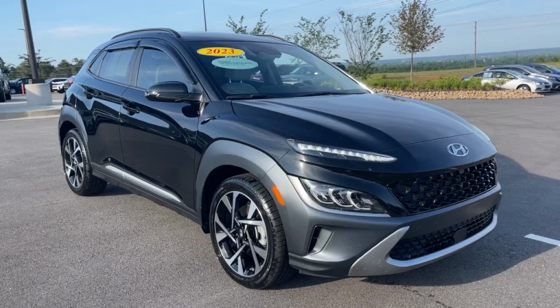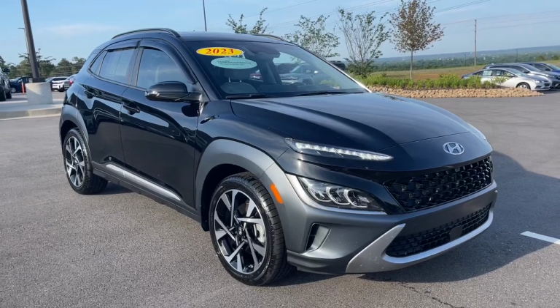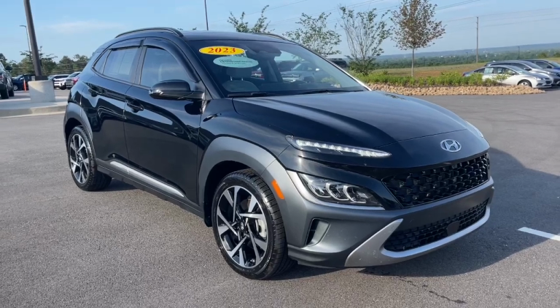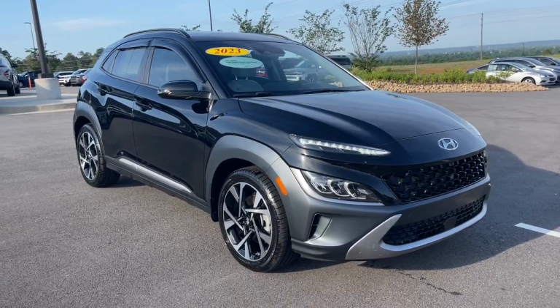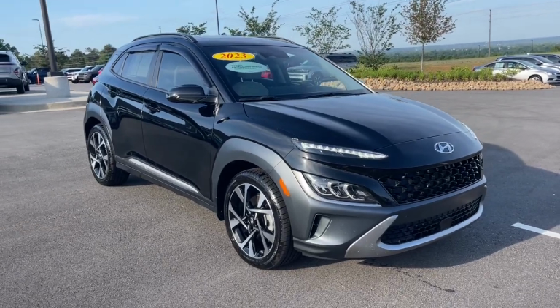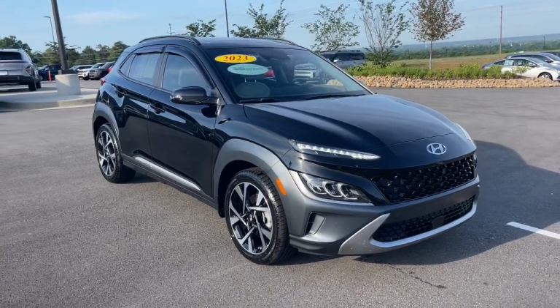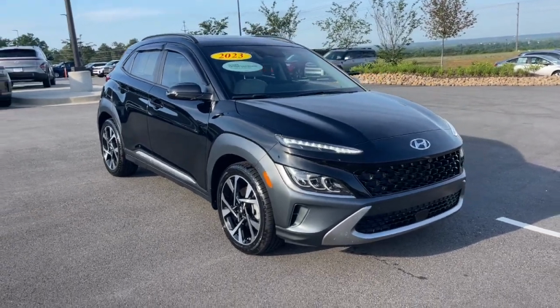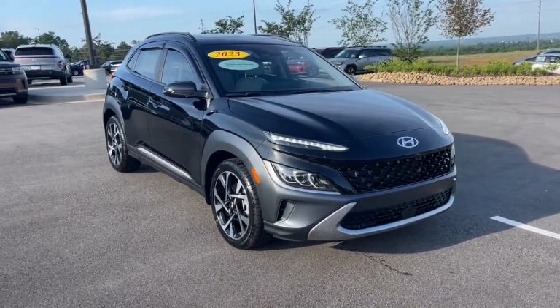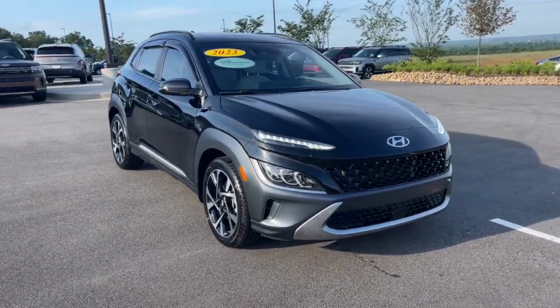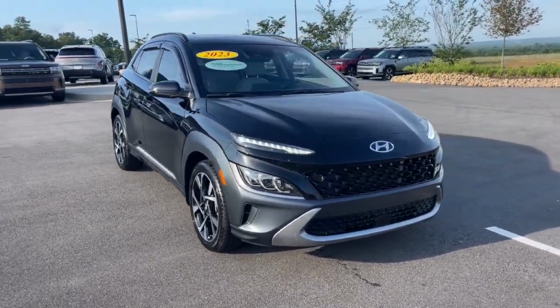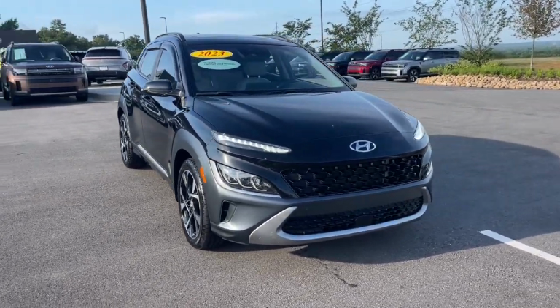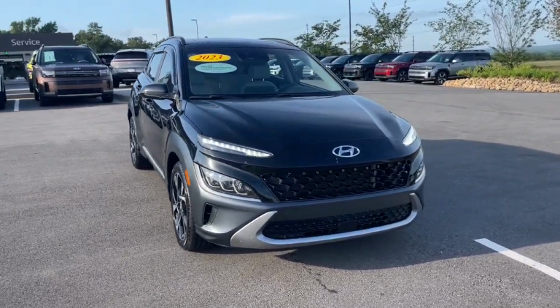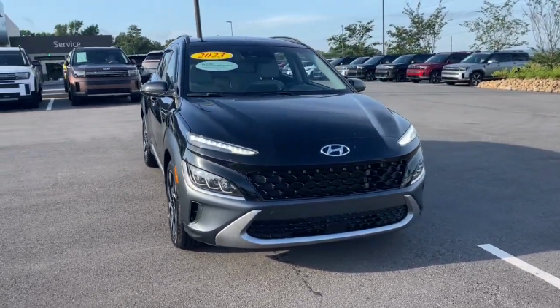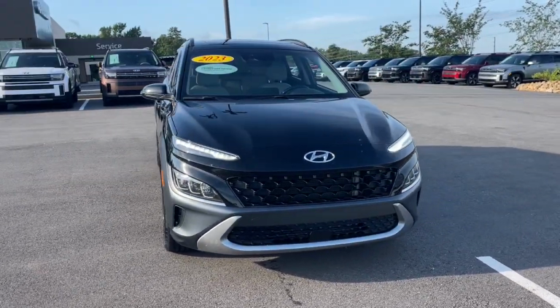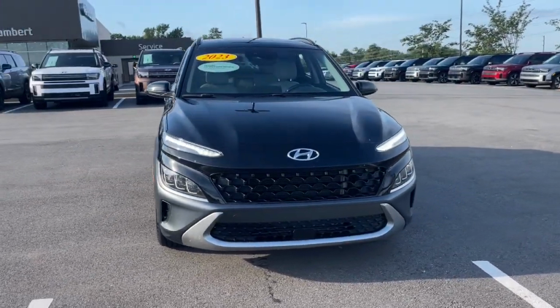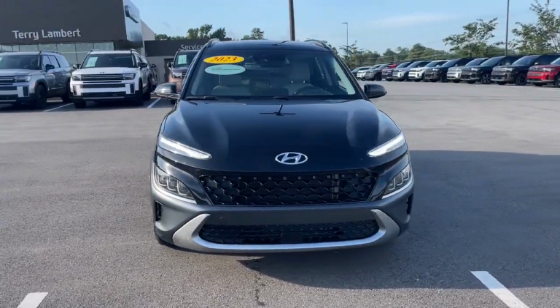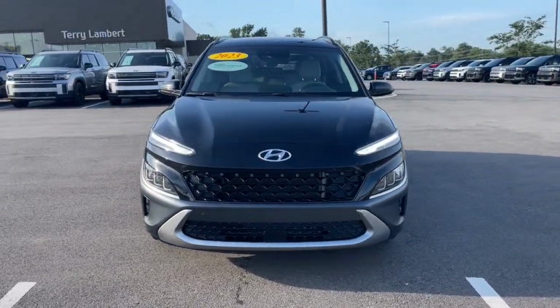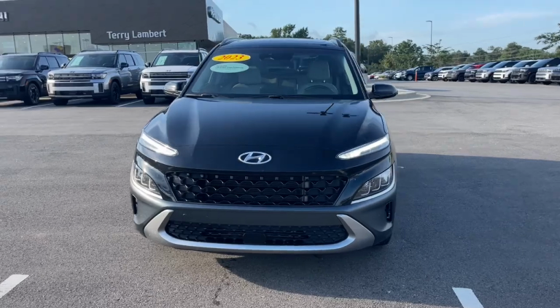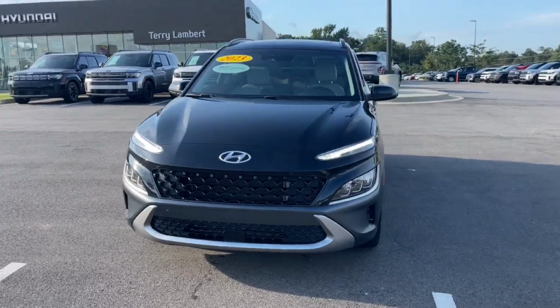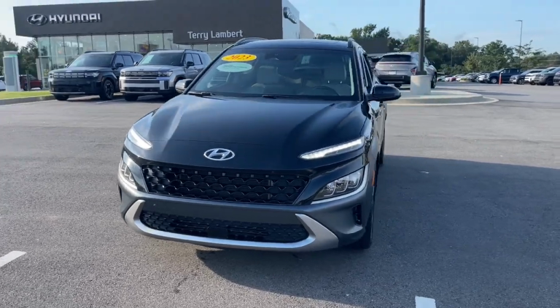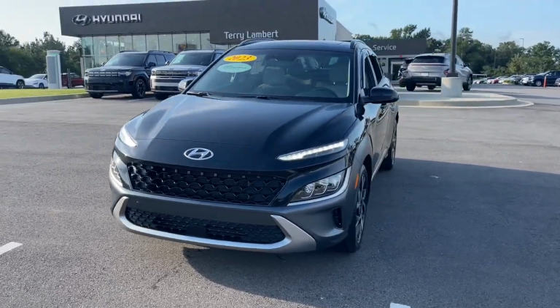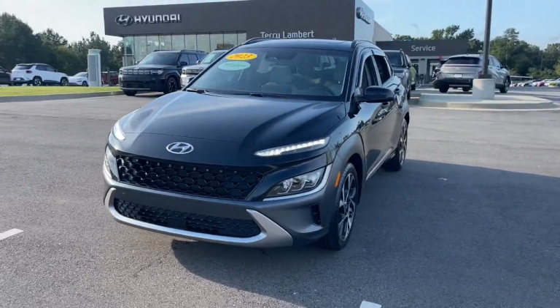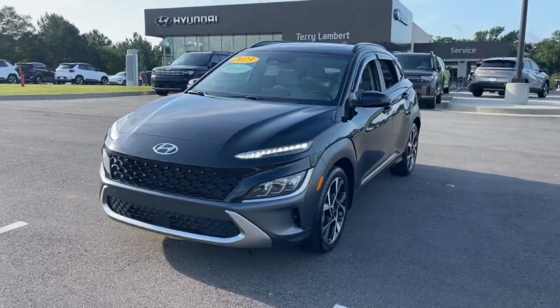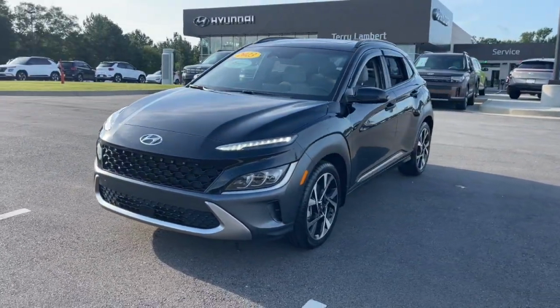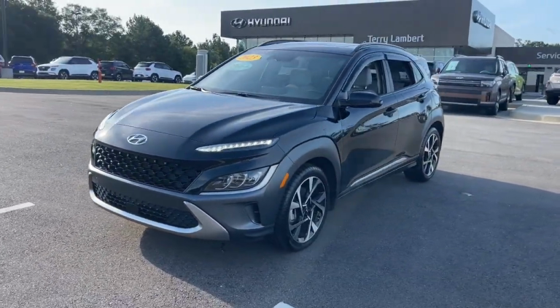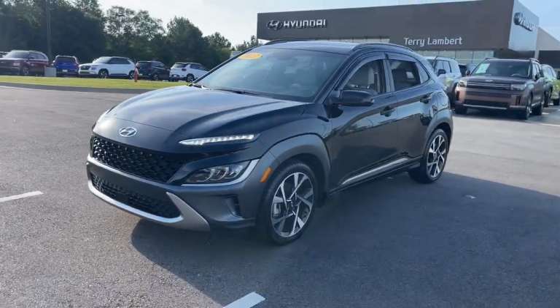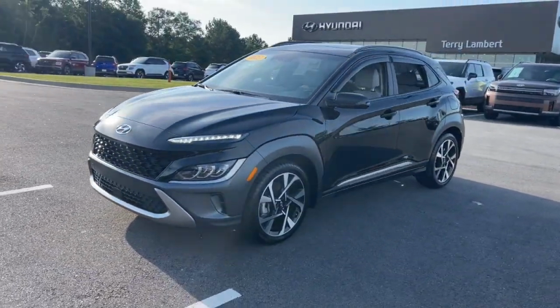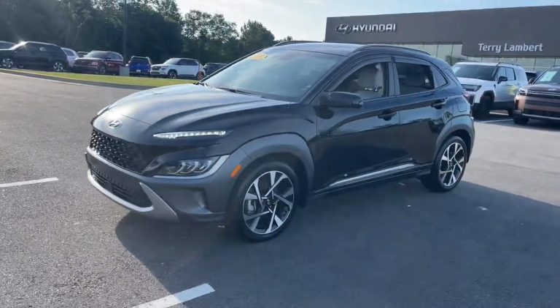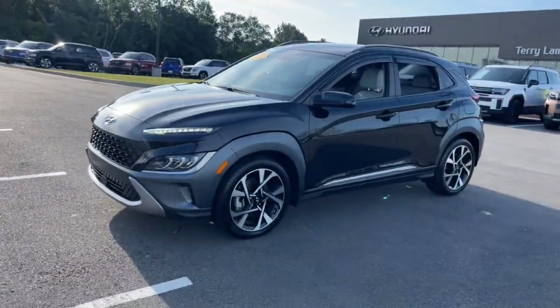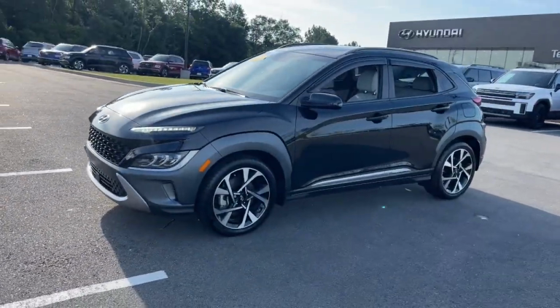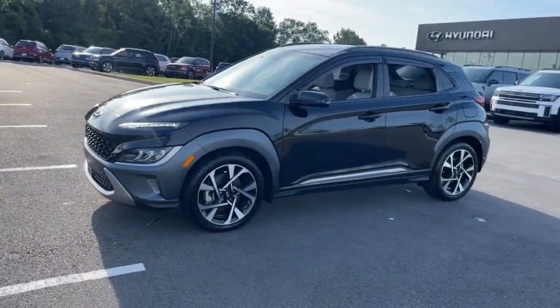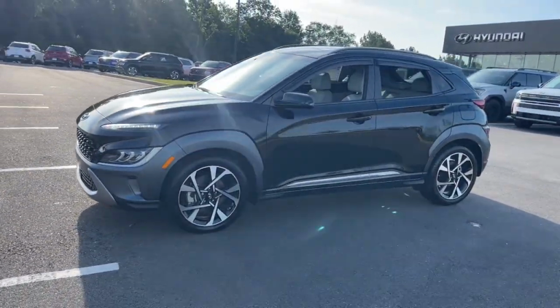You're gonna love the 2023 Hyundai Kona. This vehicle is an outstanding buy with fewer than 25,000 miles on the odometer.